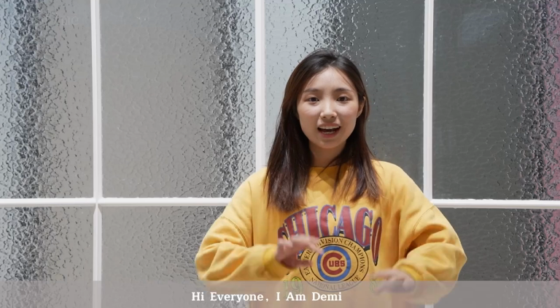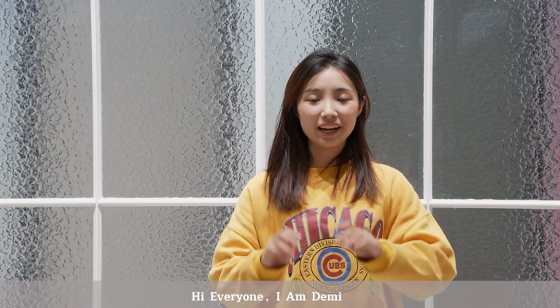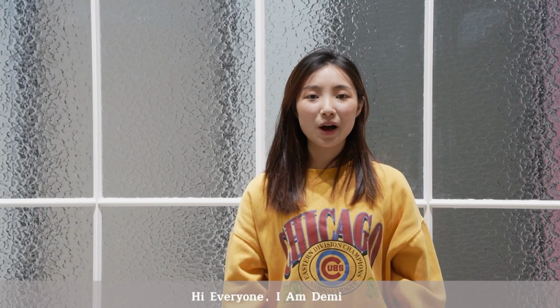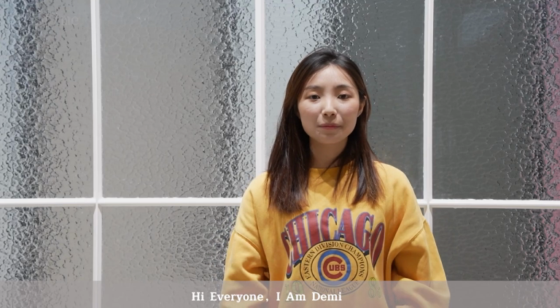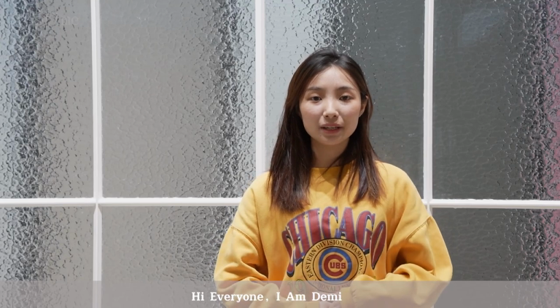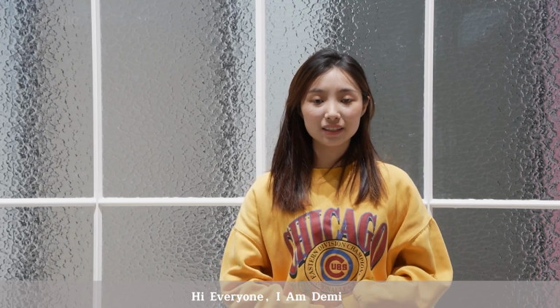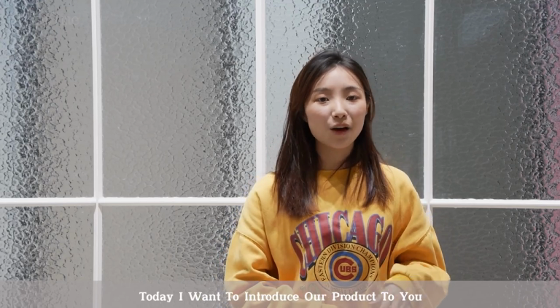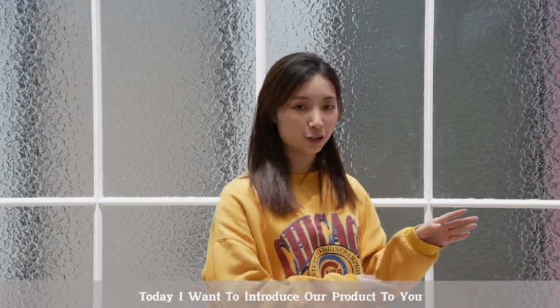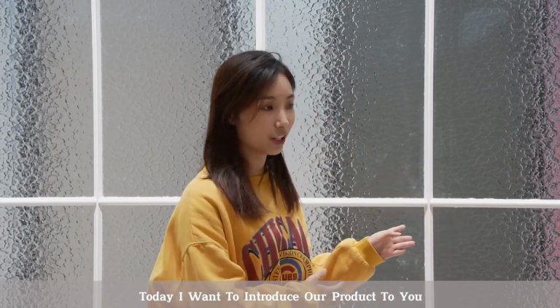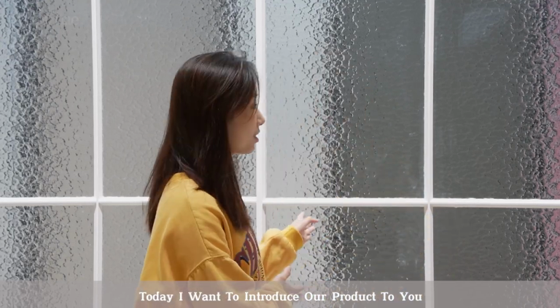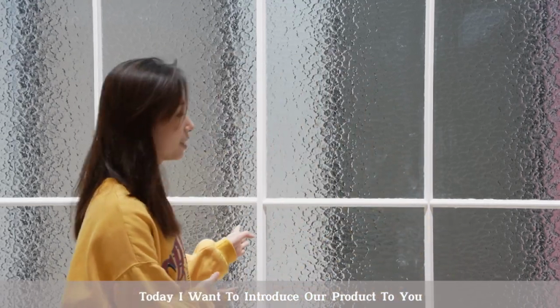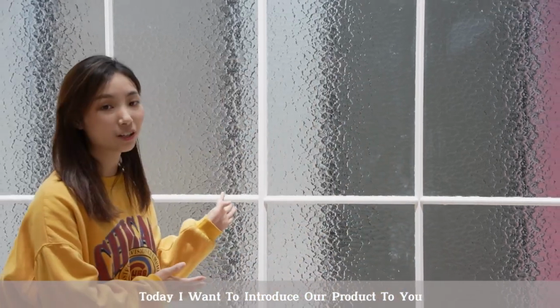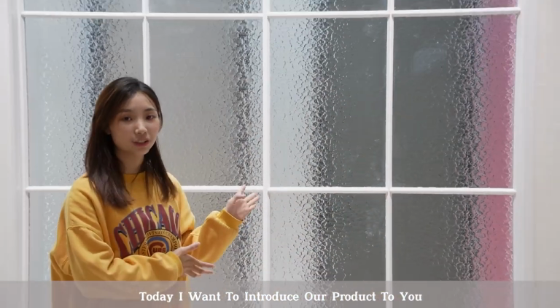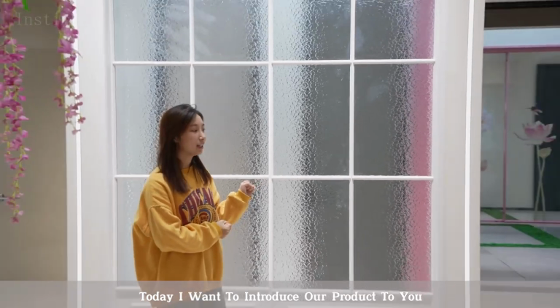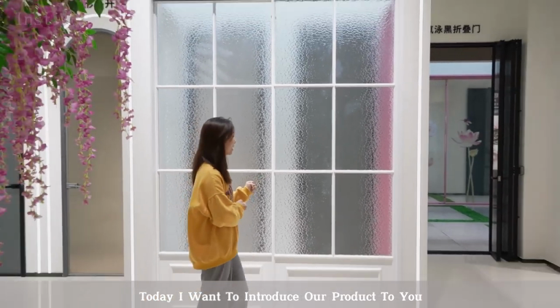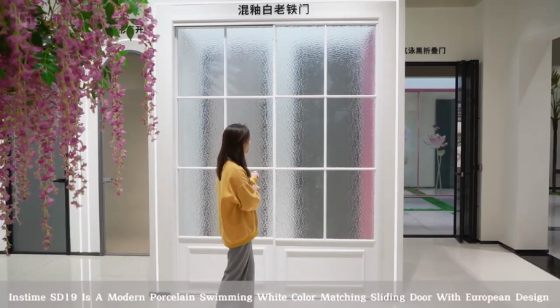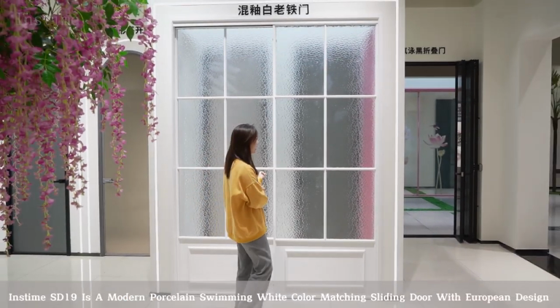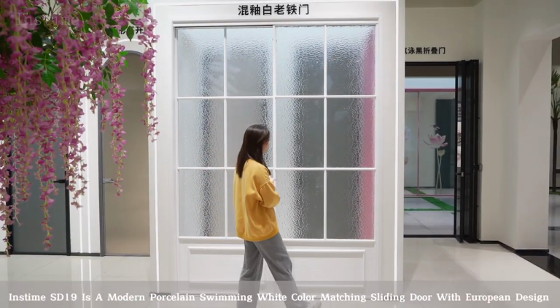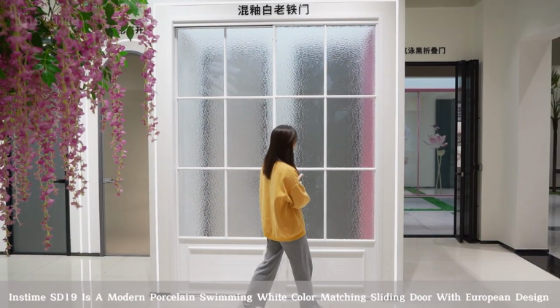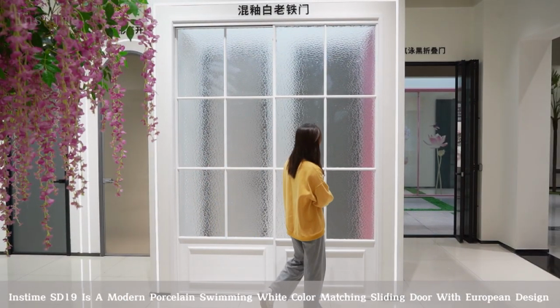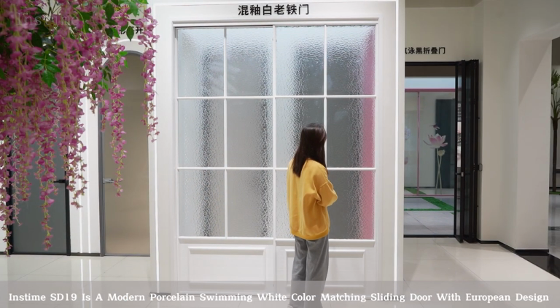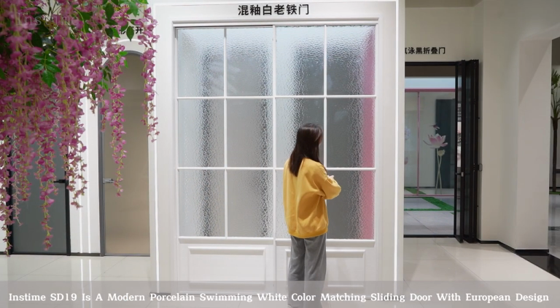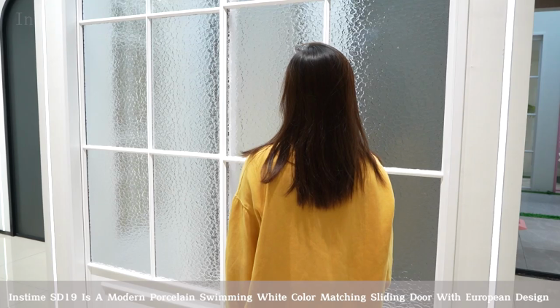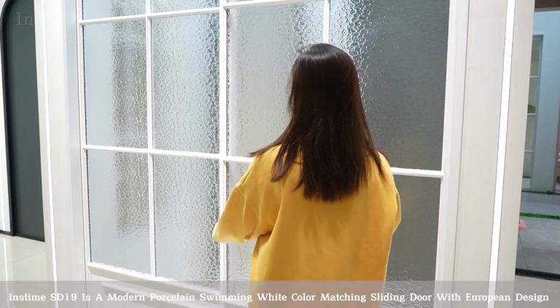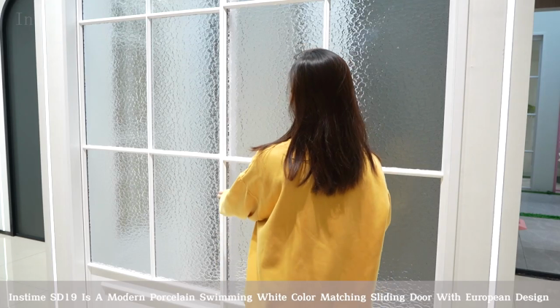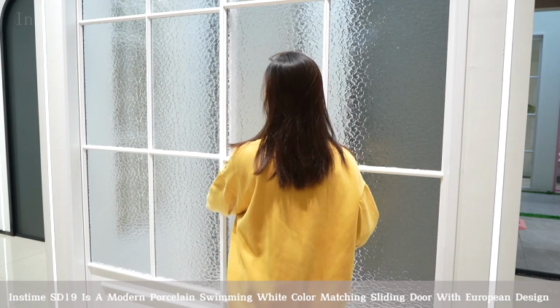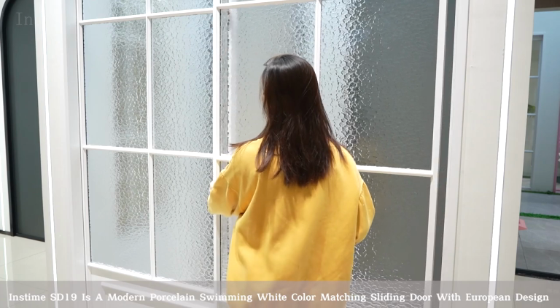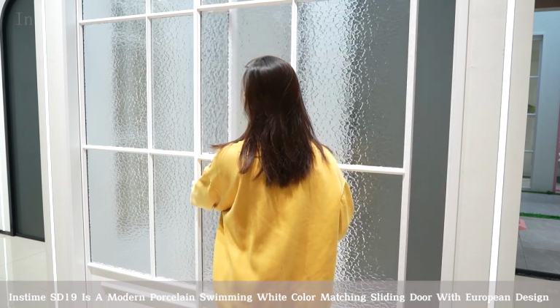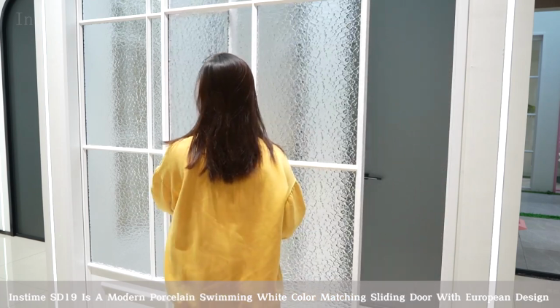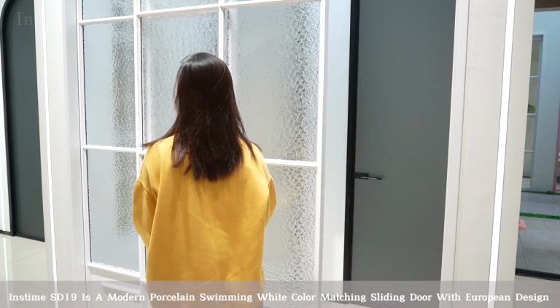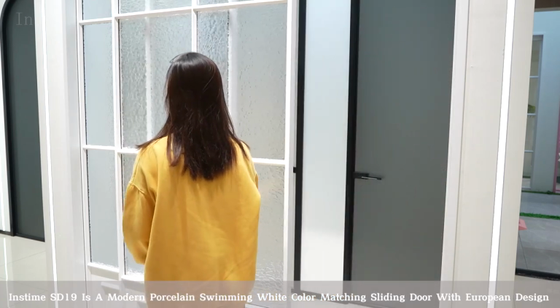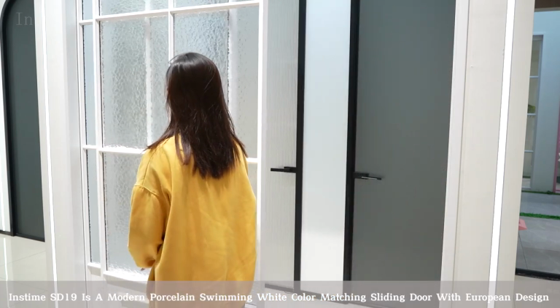Hi everyone, I'm Demi. Today I want to introduce our product to you. Instam SD19 is a modern pro-sling swimming white color matching sliding door with European design.